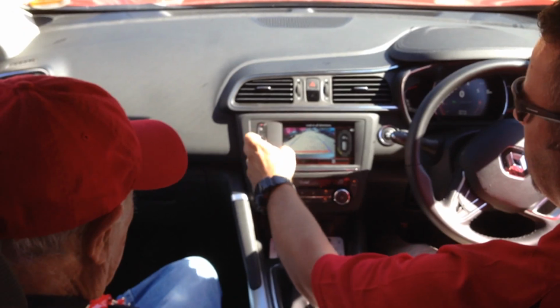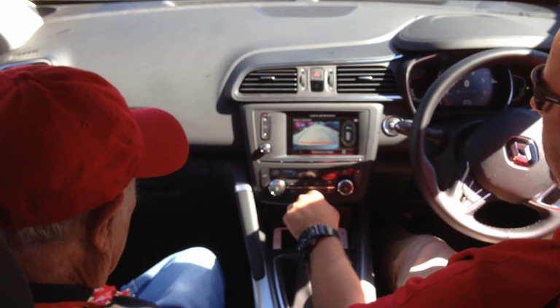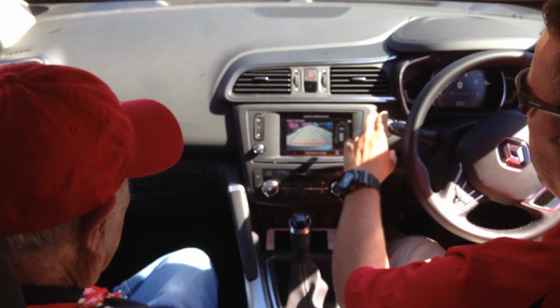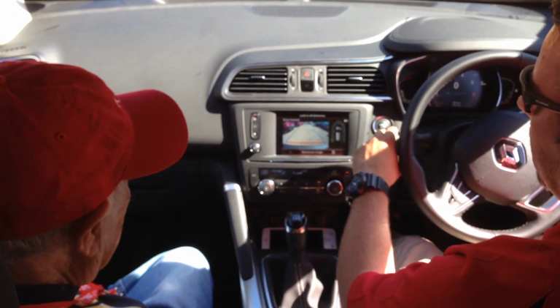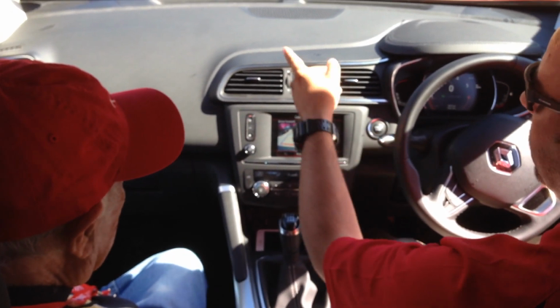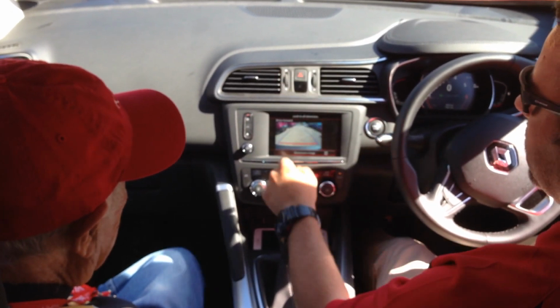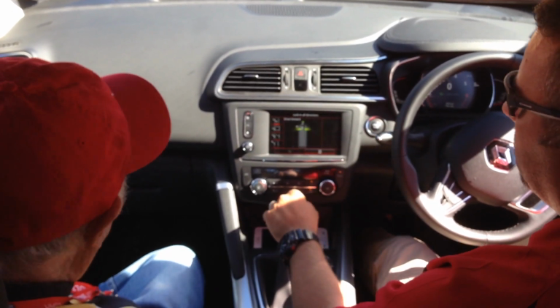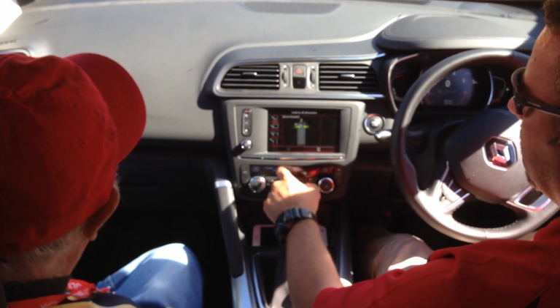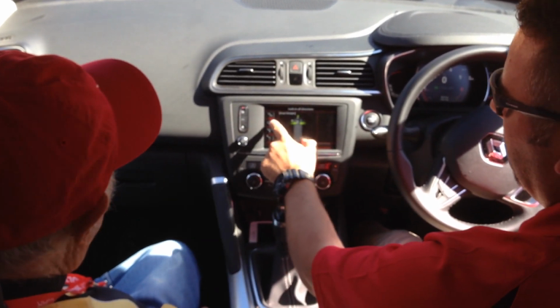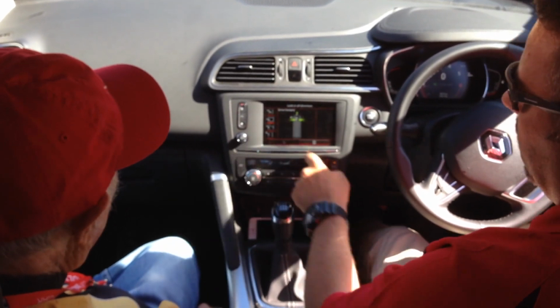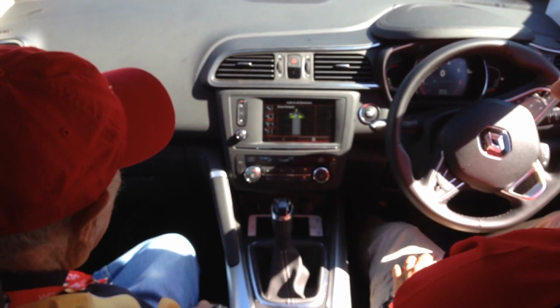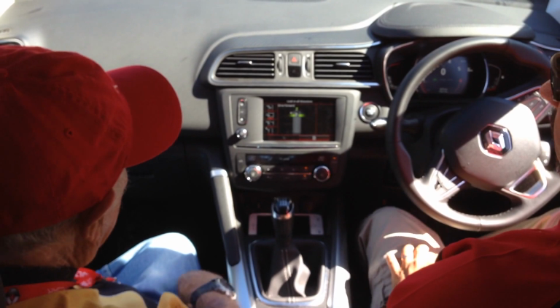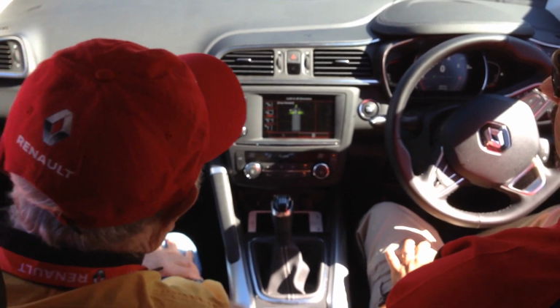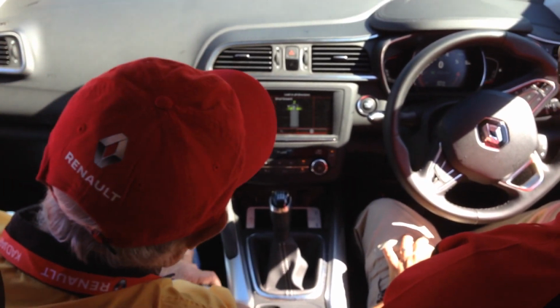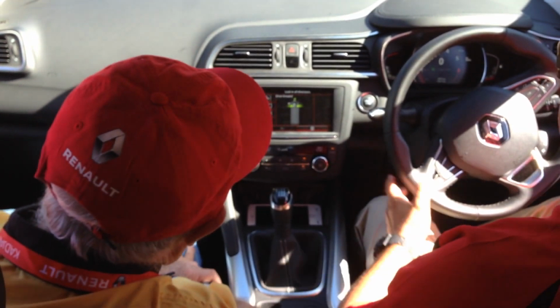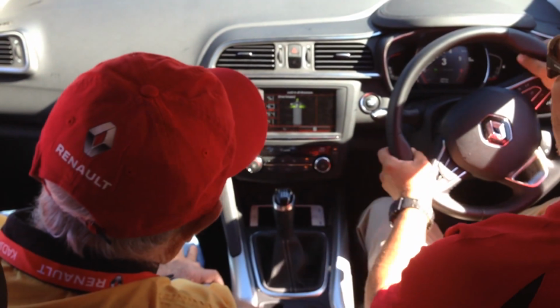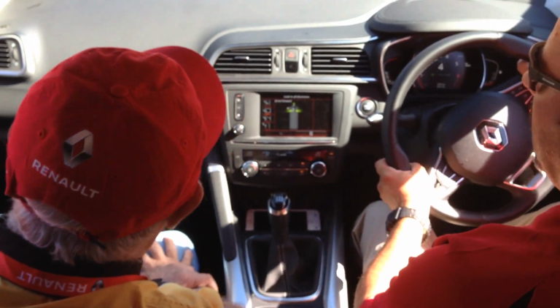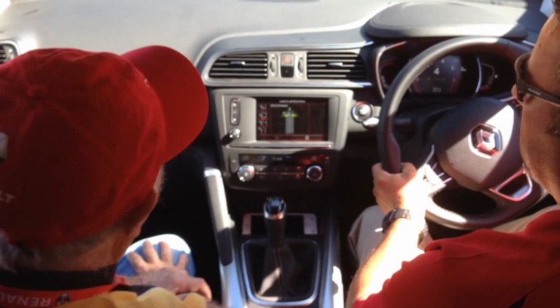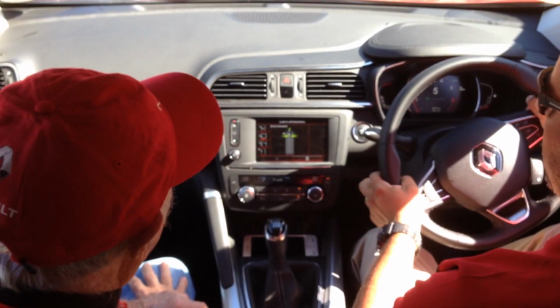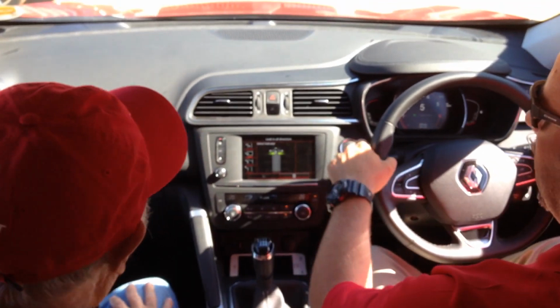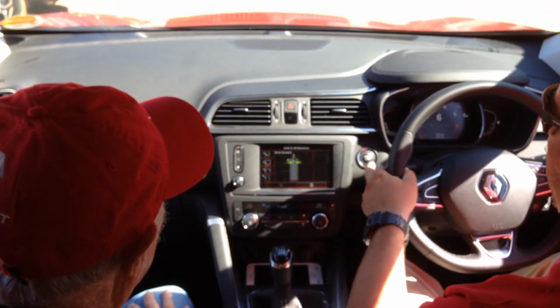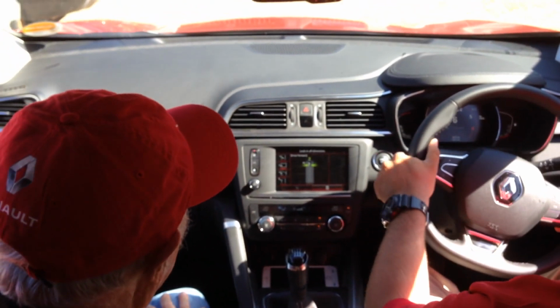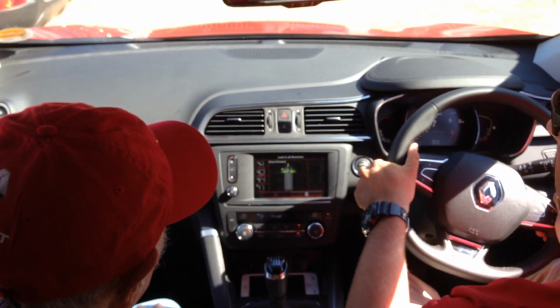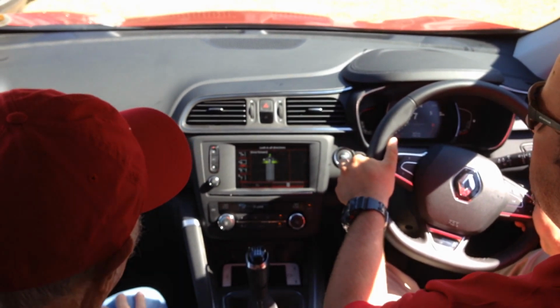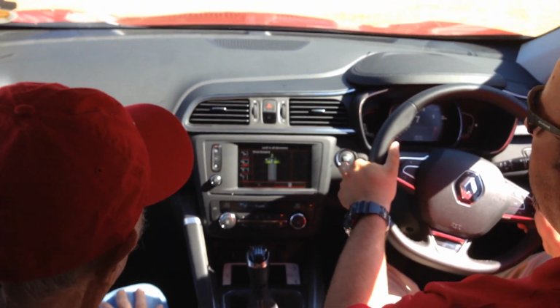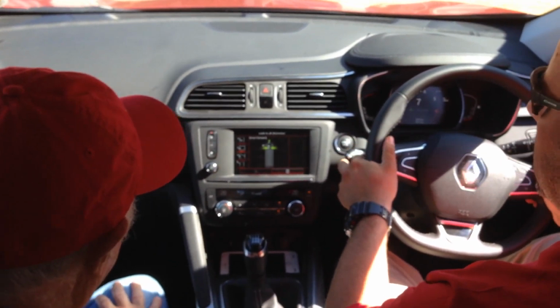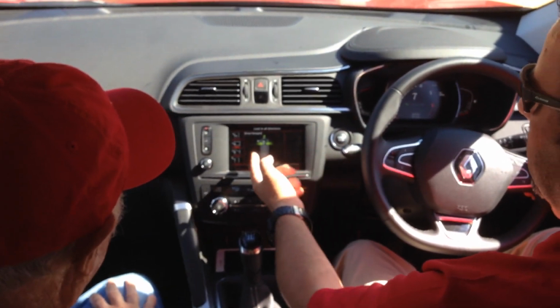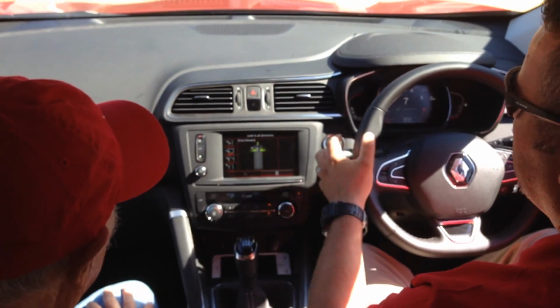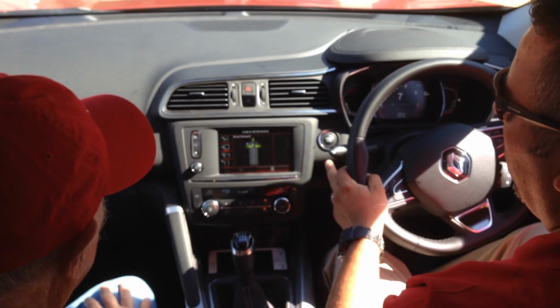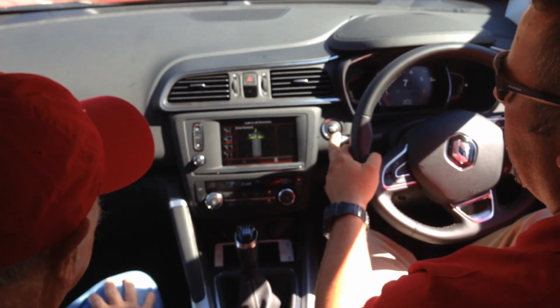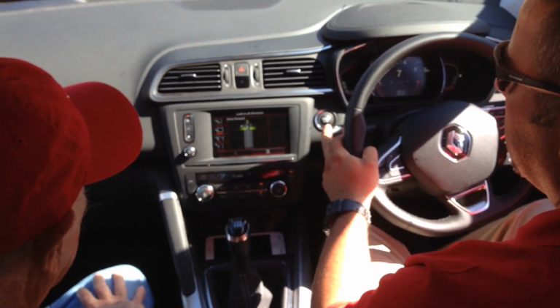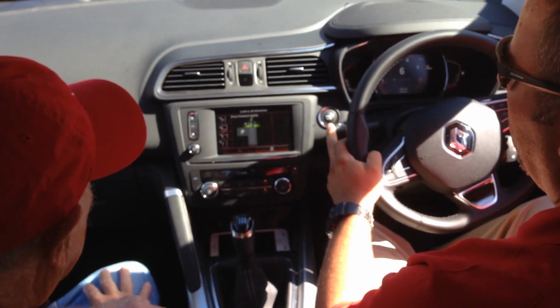Standard park assist — I indicate where I want to measure and tell it I want to do alley docking. Right now I'm still in control, which means I need to drive the car. It hasn't taken over yet until it detects a parking bay and assists me to park.